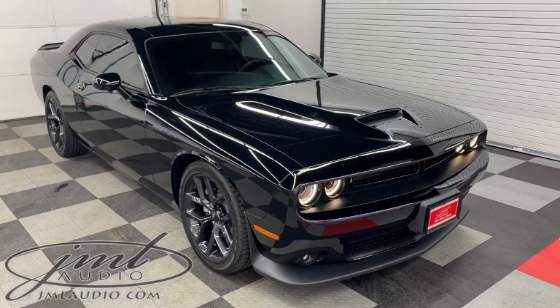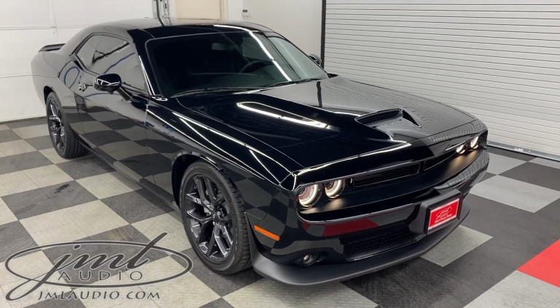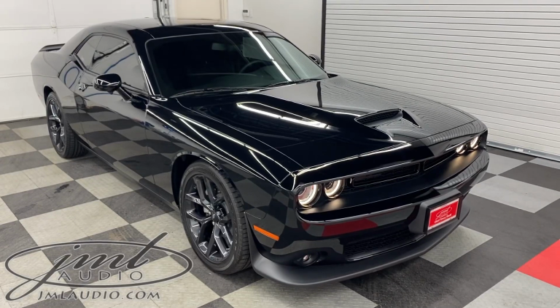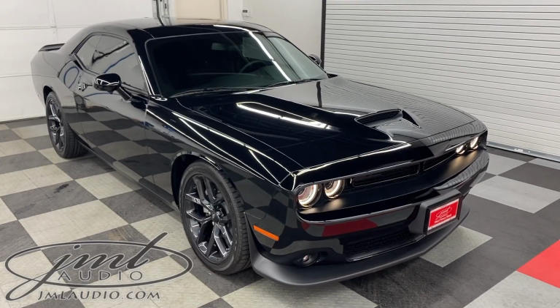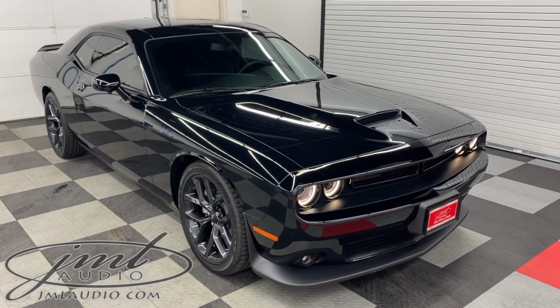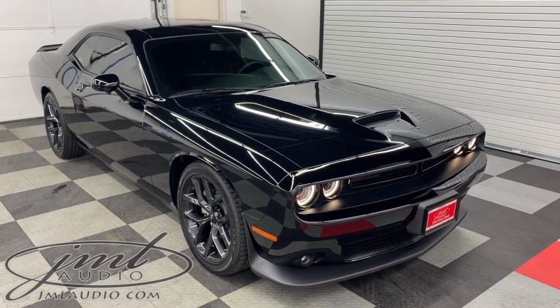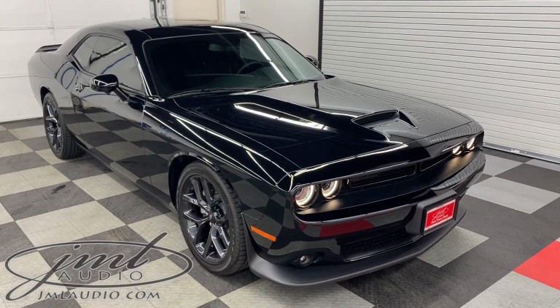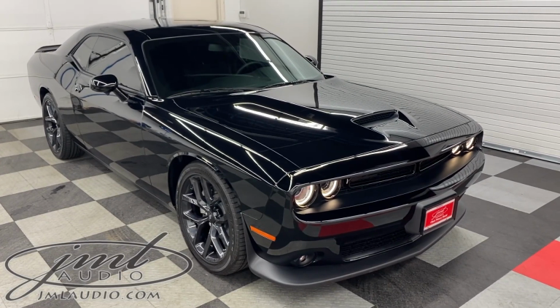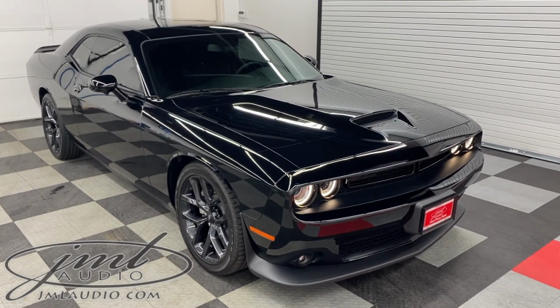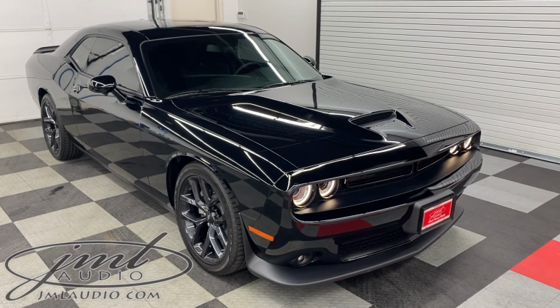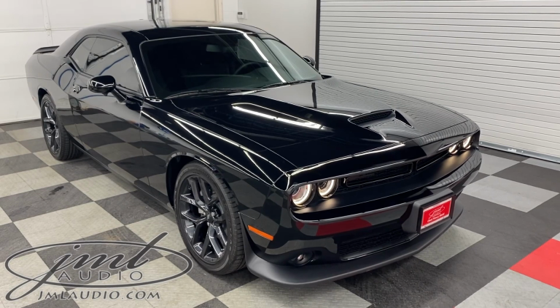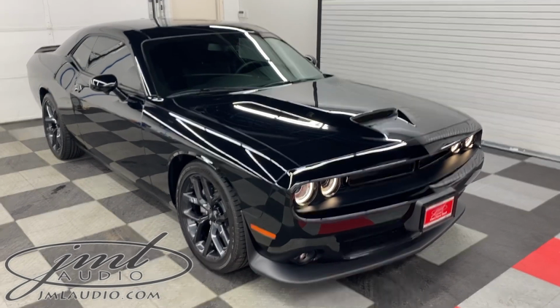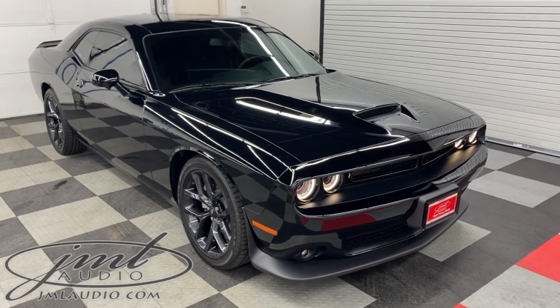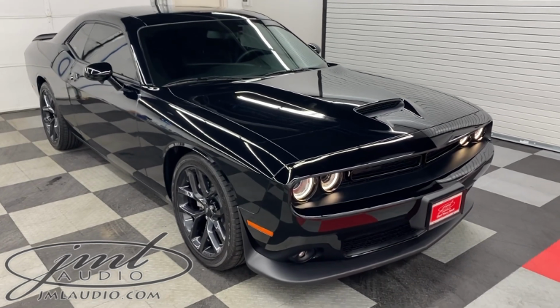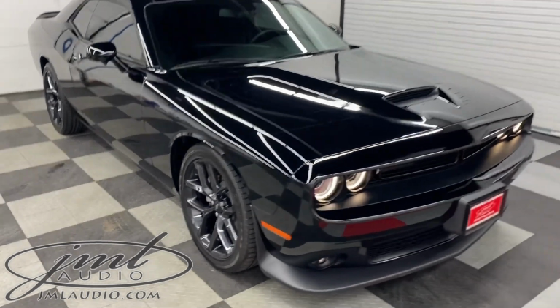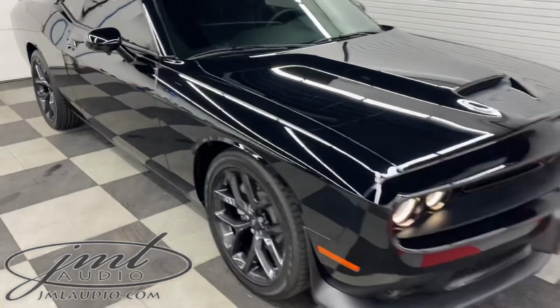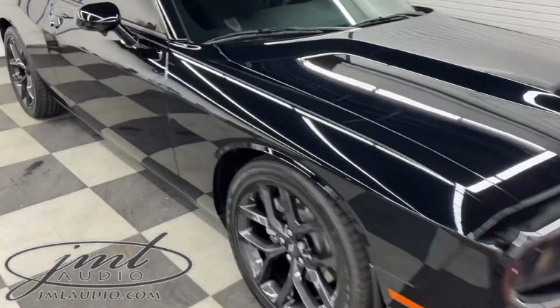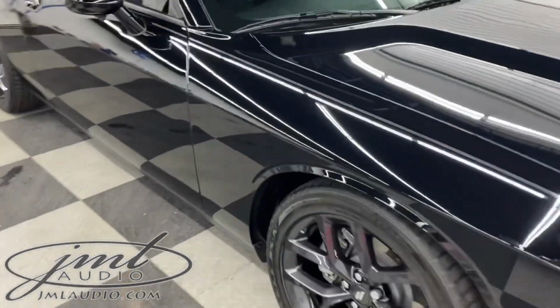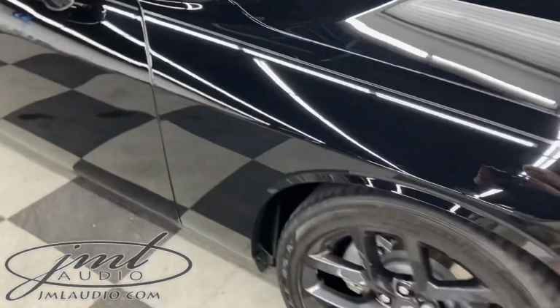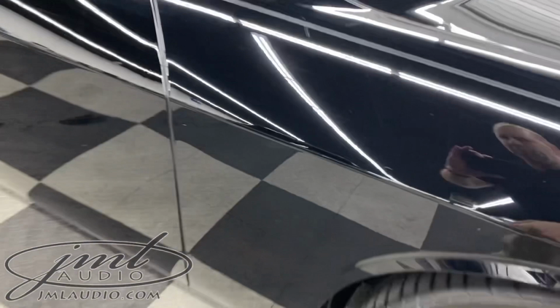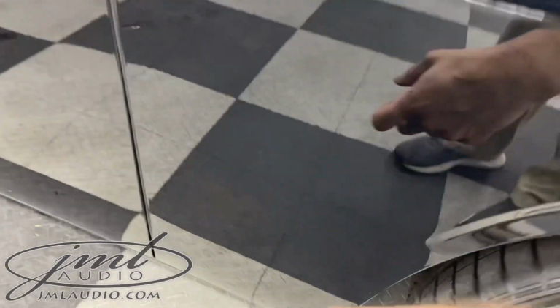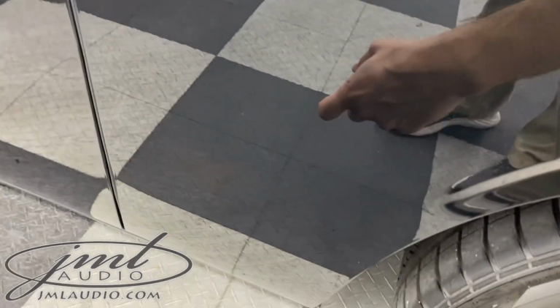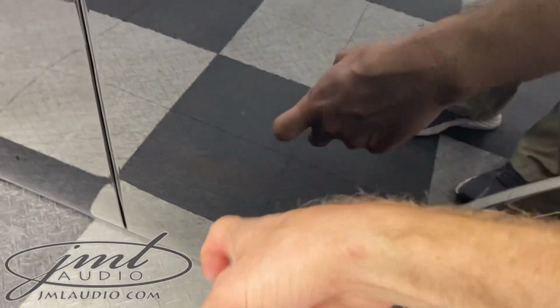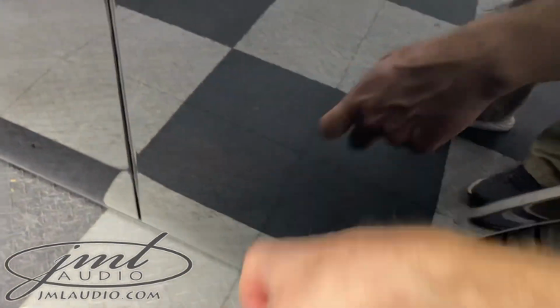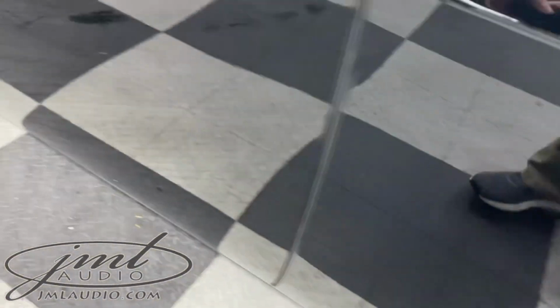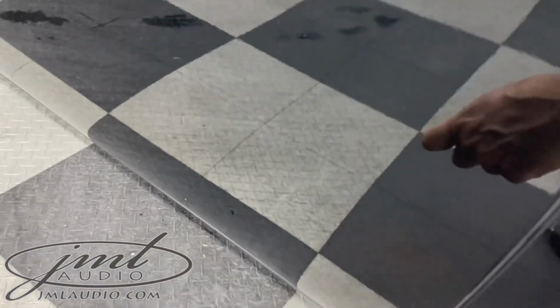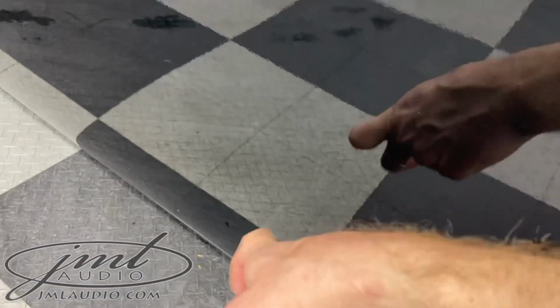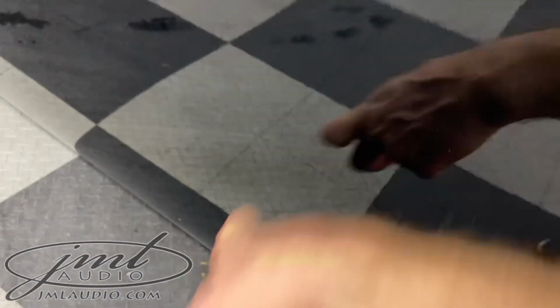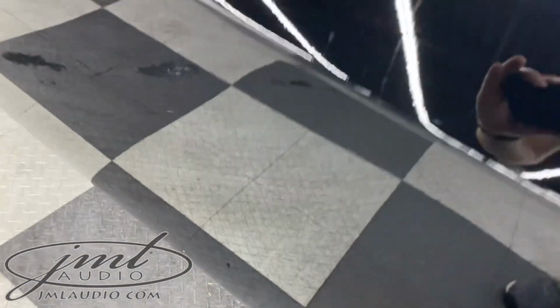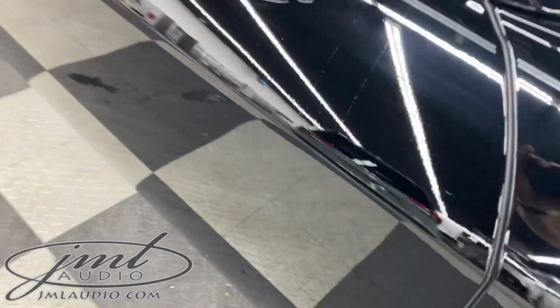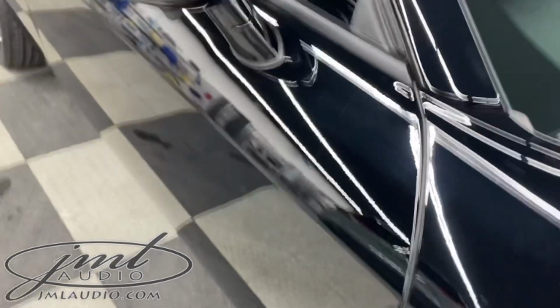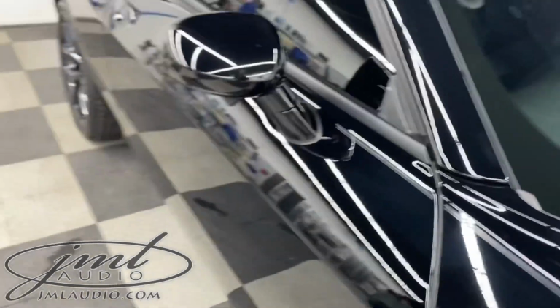The vehicle we're looking at today at JML Audio of St. Louis is this 2022 Dodge Challenger GT, with a number of enhancements to it. Starting with the doors where we added our stage 2 environmental package, taking the original tin can, making it a lot more solid, reducing fatigue for the driver and improving the sound quality.